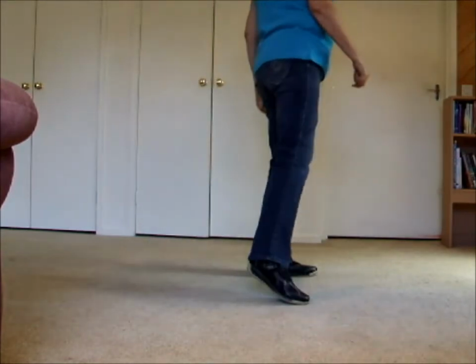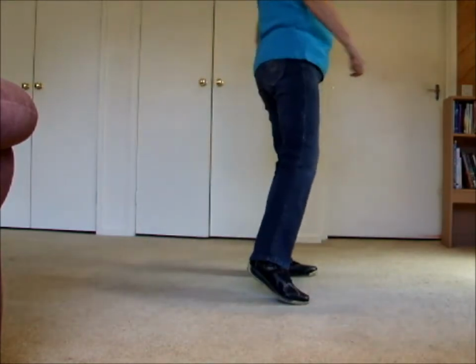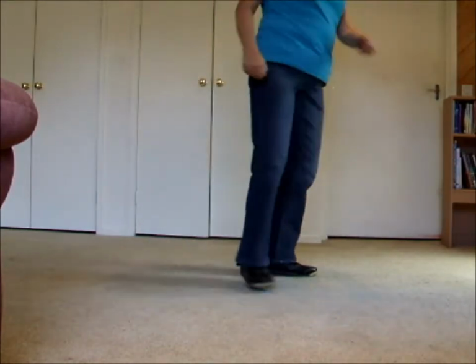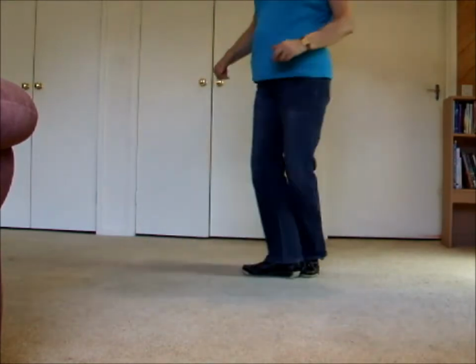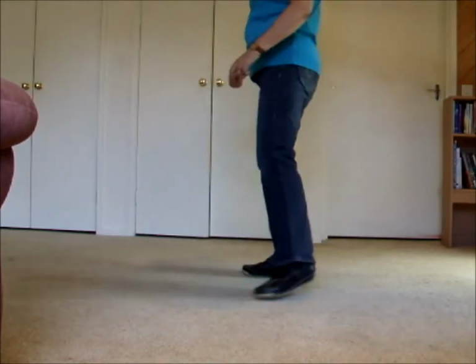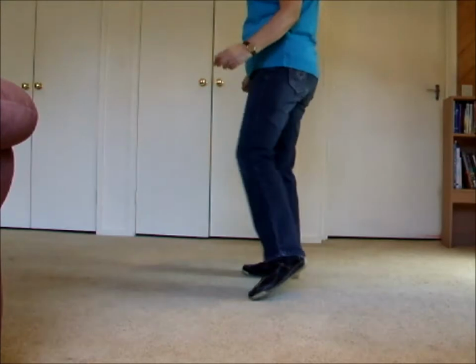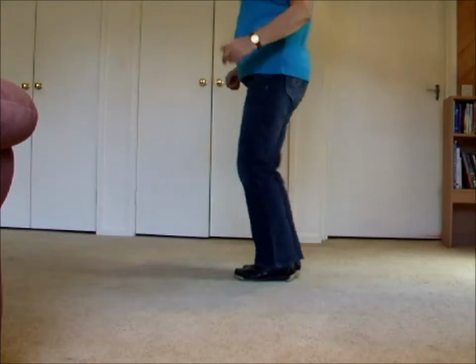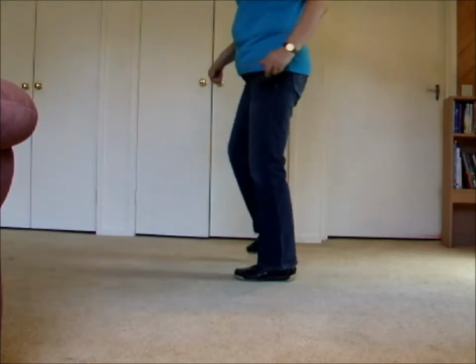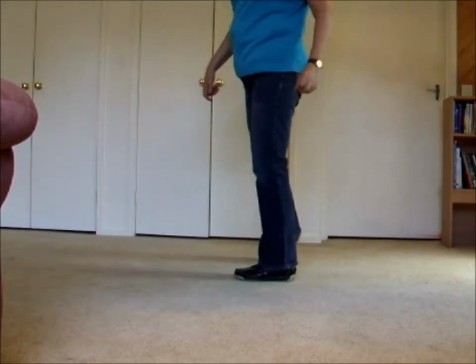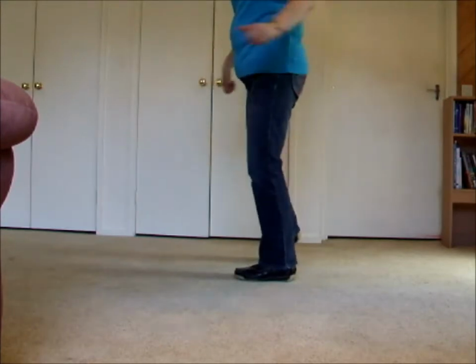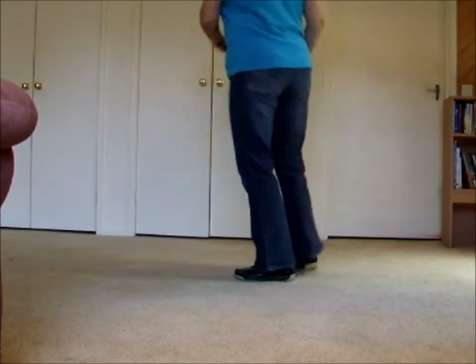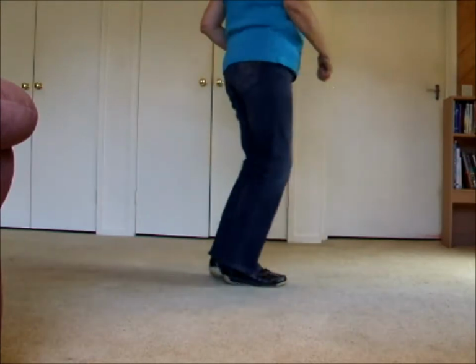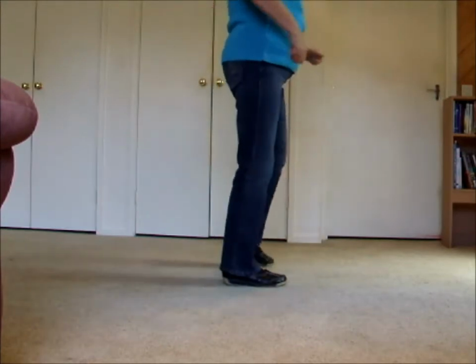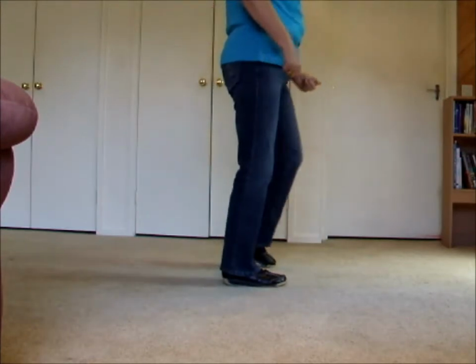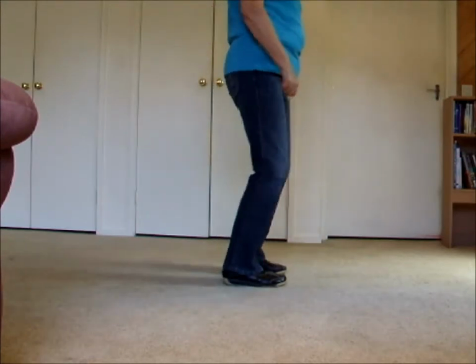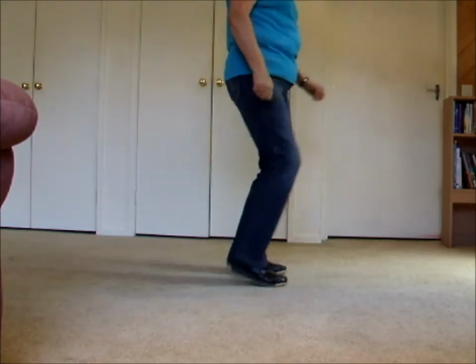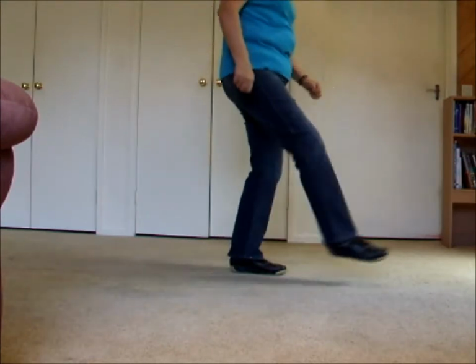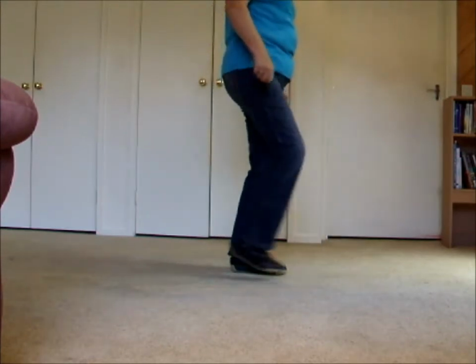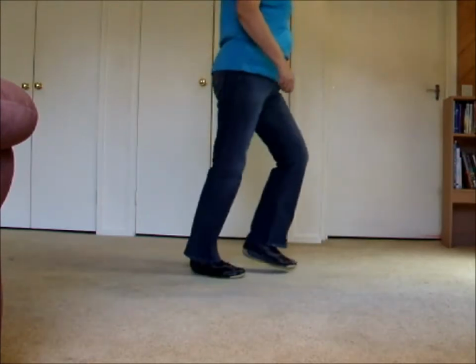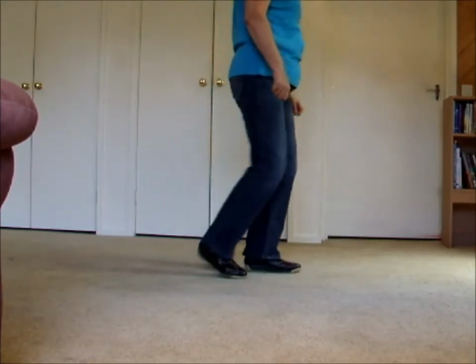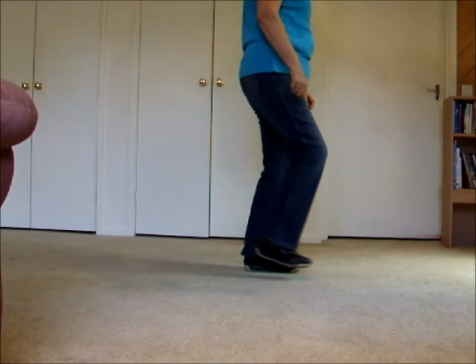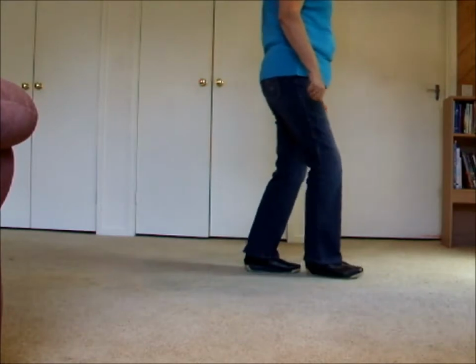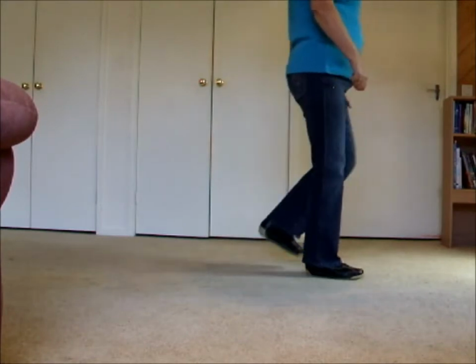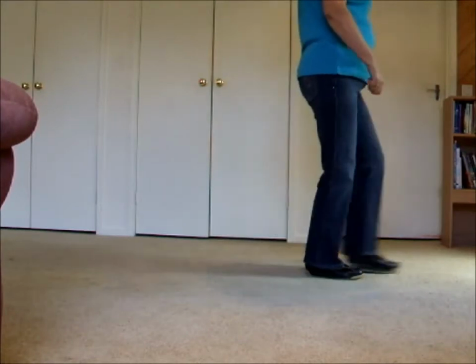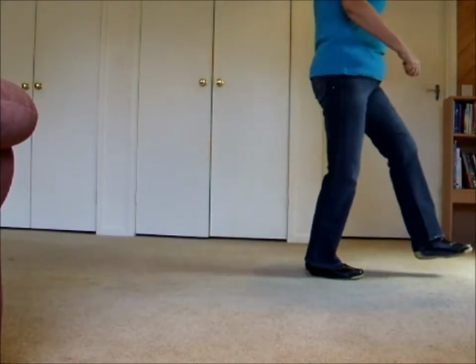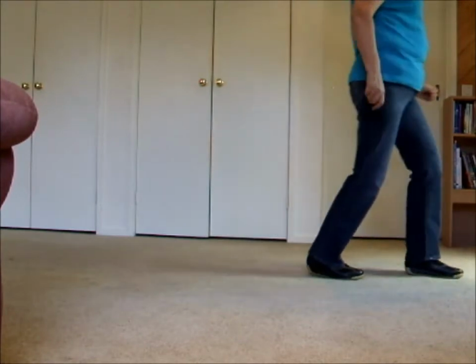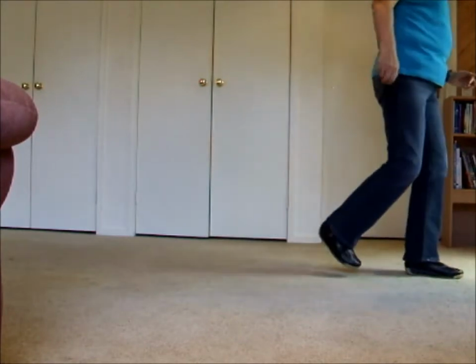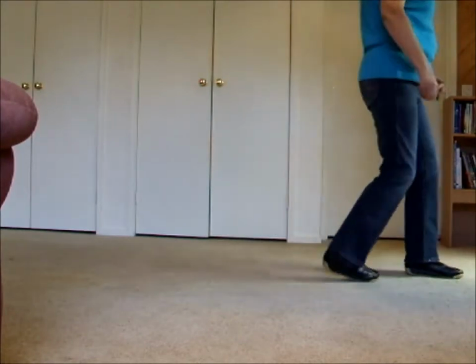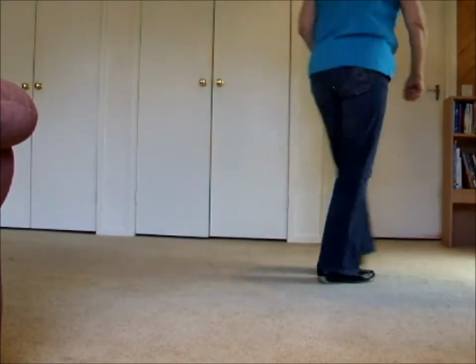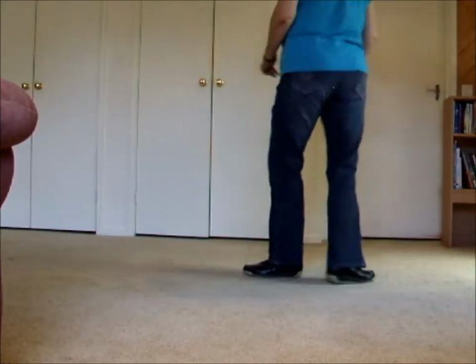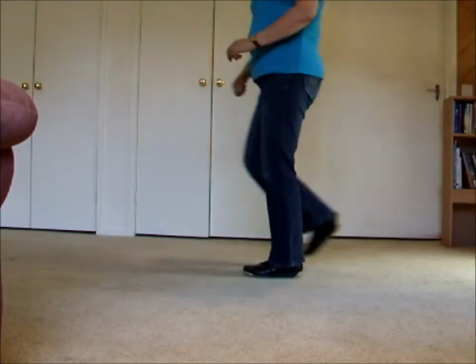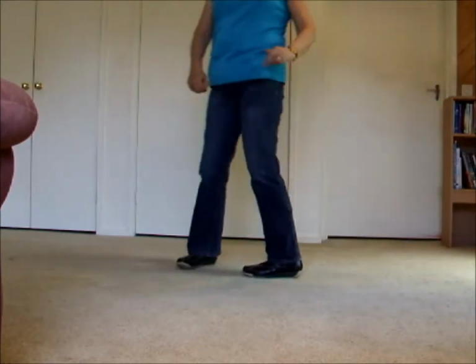One, hold two and three, four, five, hold six and seven, eight. One and two, three, four, five, six, seven, eight.